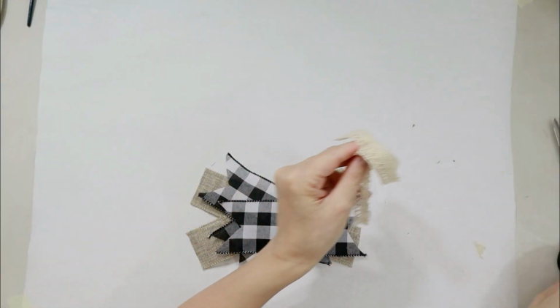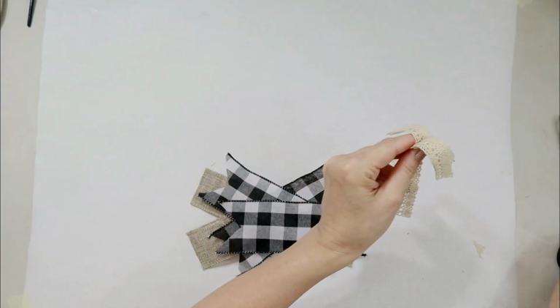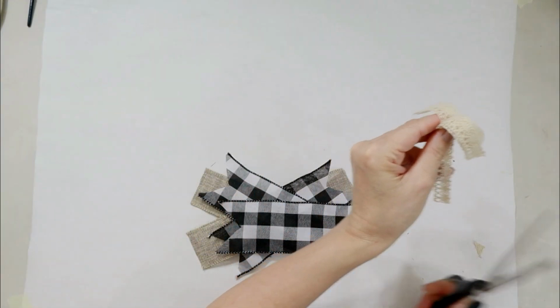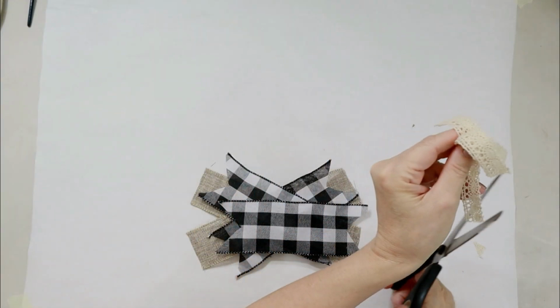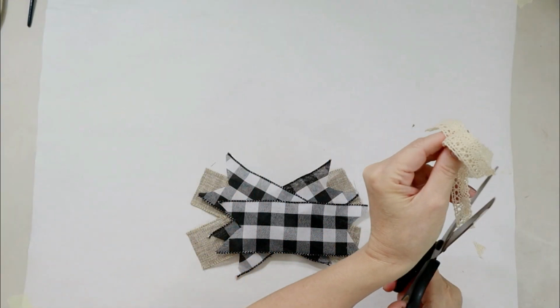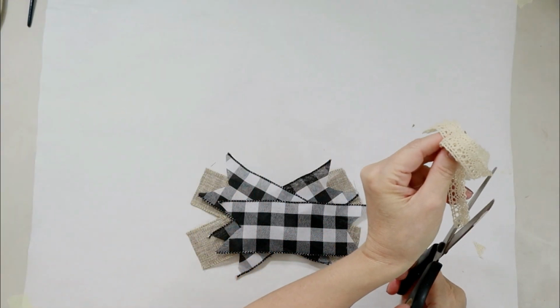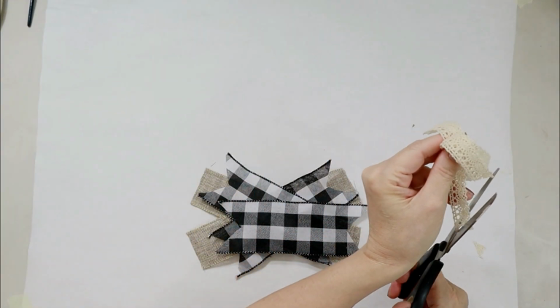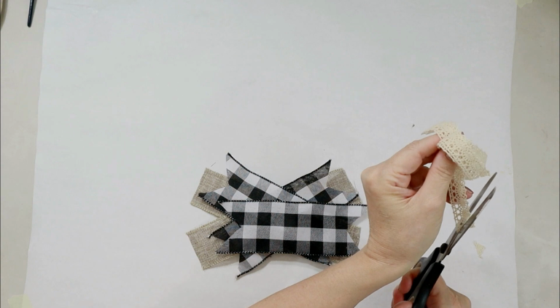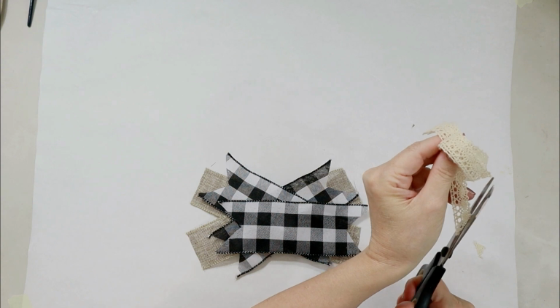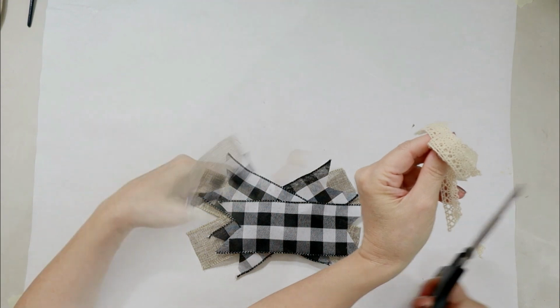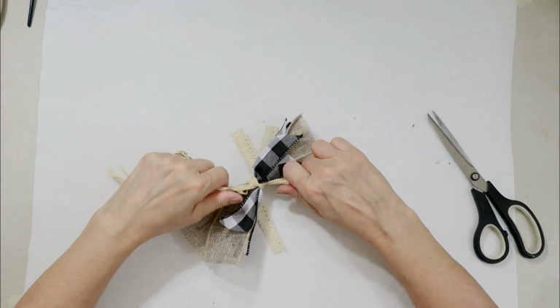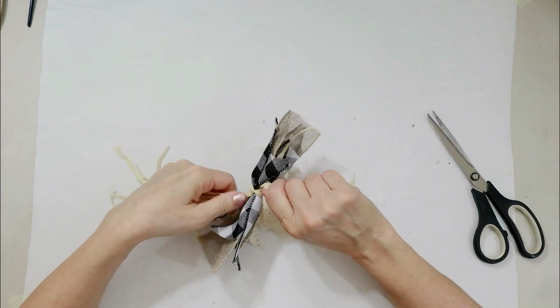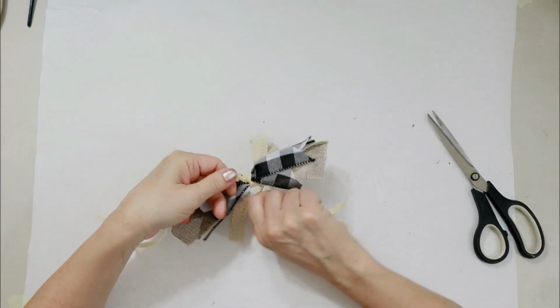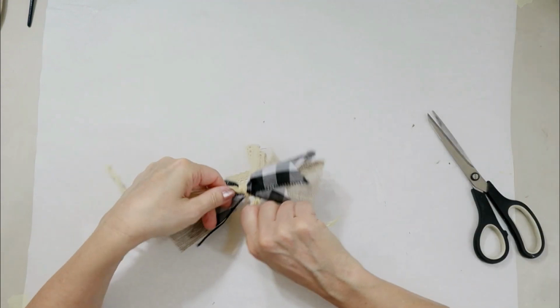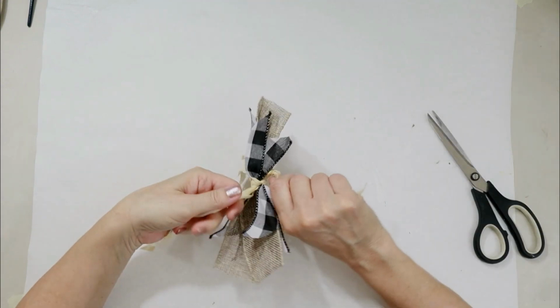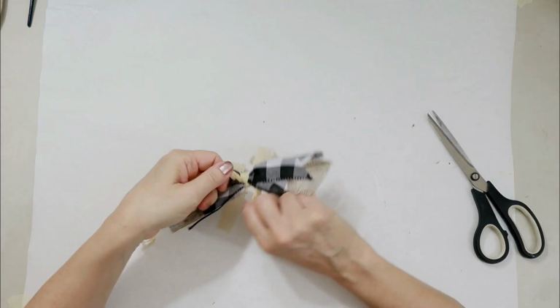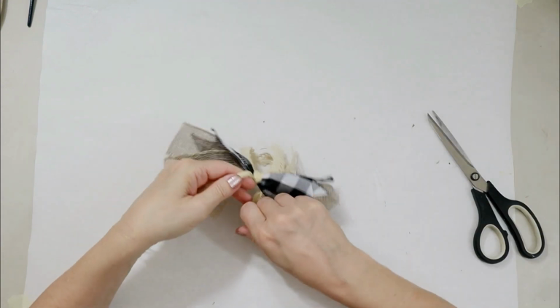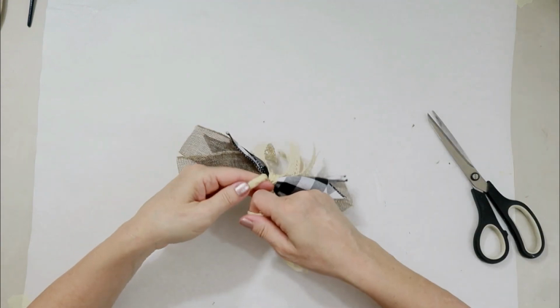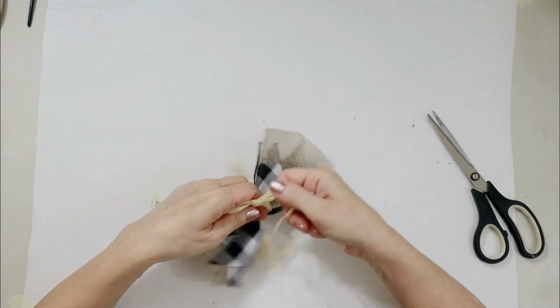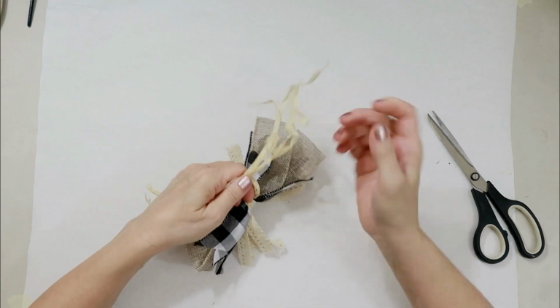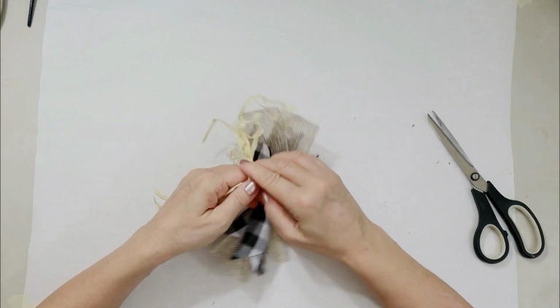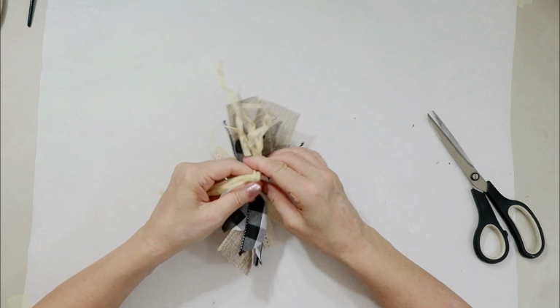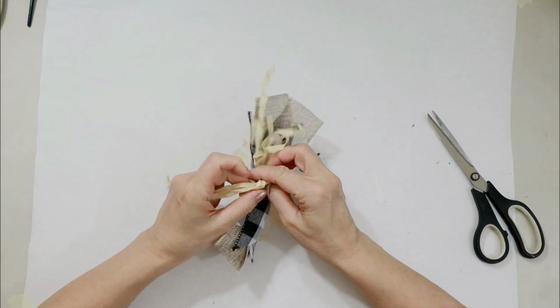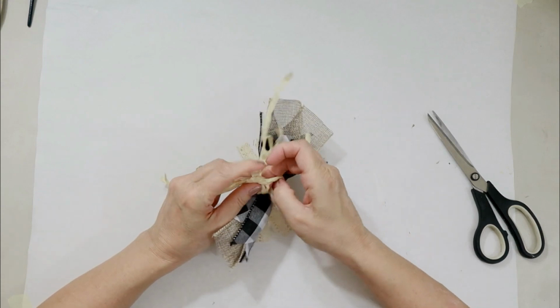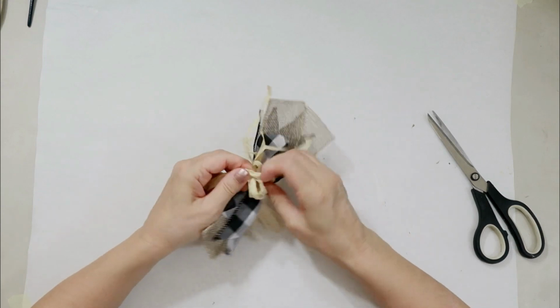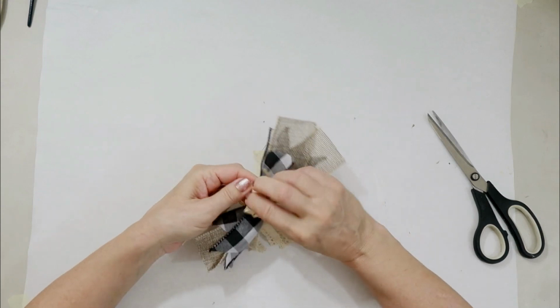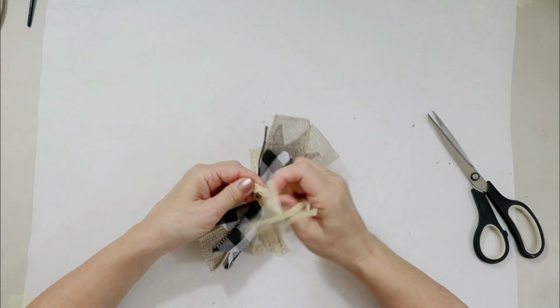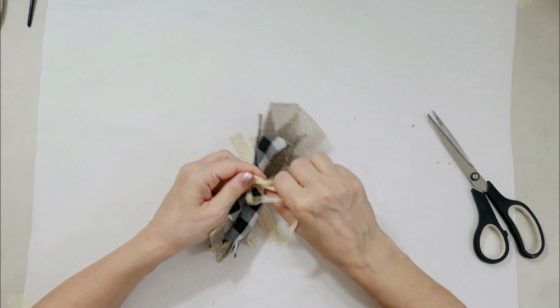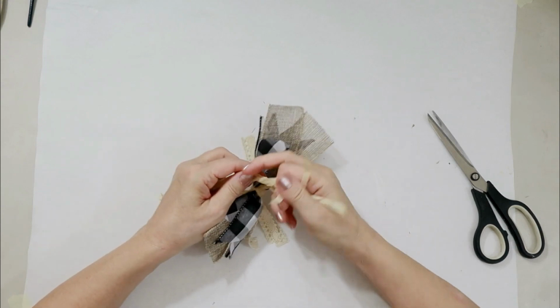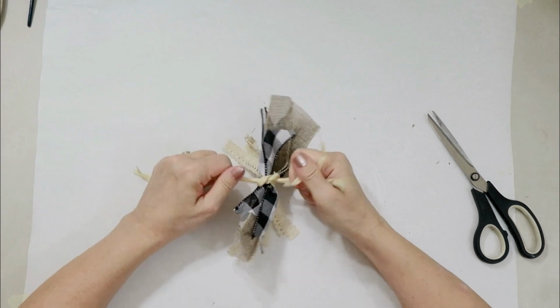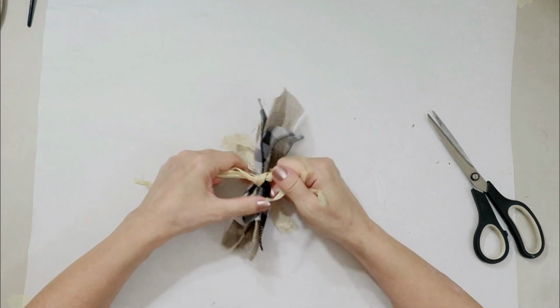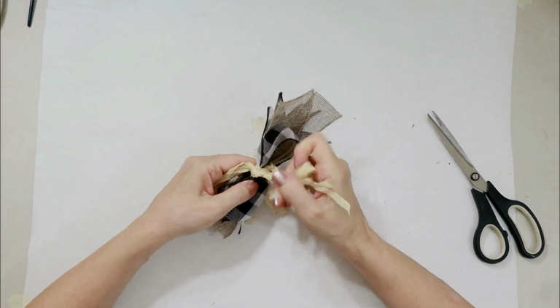I'm making what they call a messy bow, and it's just scraps of ribbon or fabric. You literally just cut, chop, chop, chop — any different lengths, long, medium, small. You can finish the edges, you don't have to finish the edges. Anything goes with these — they're a lot of fun to make for that reason.